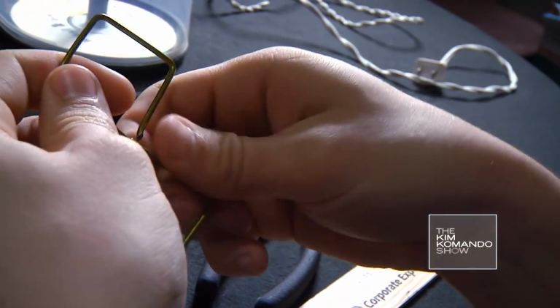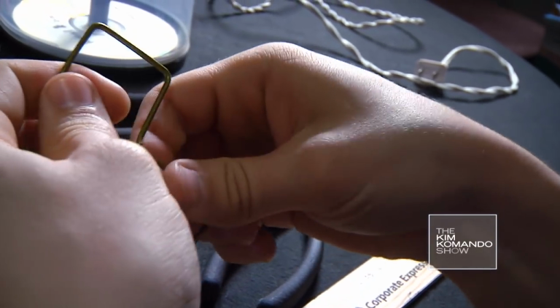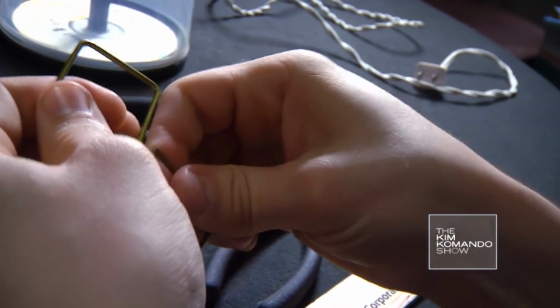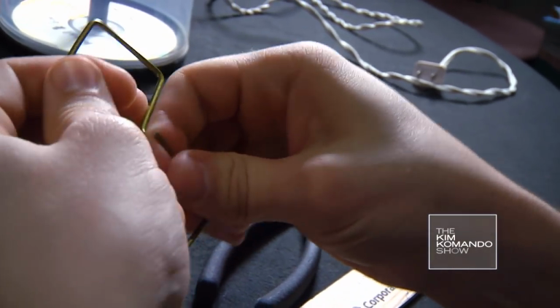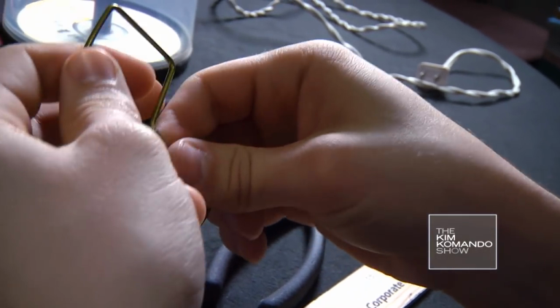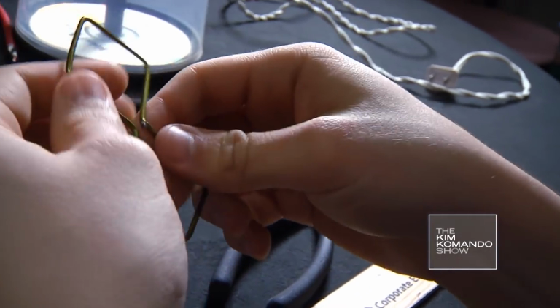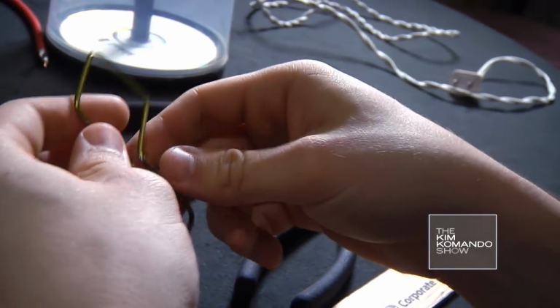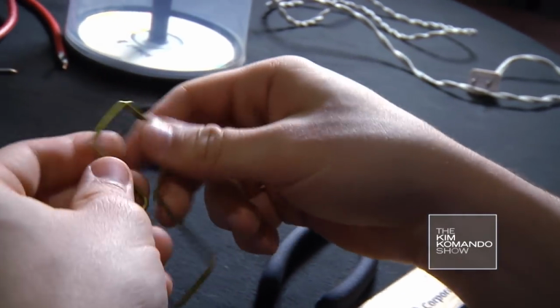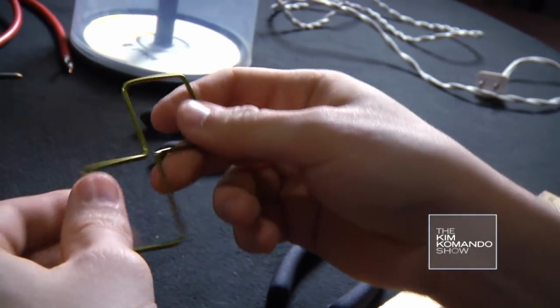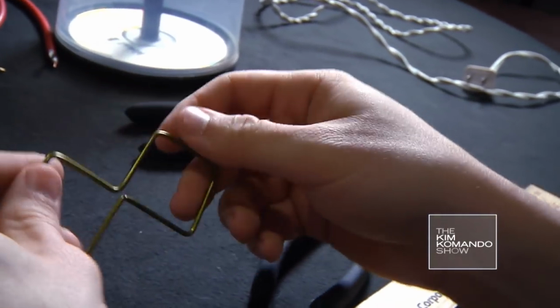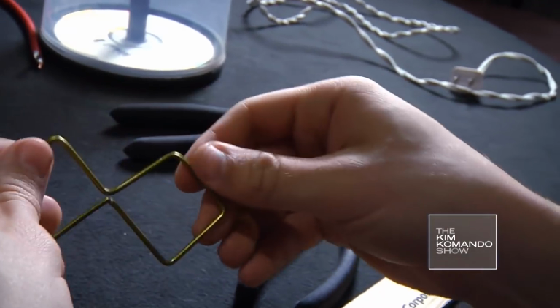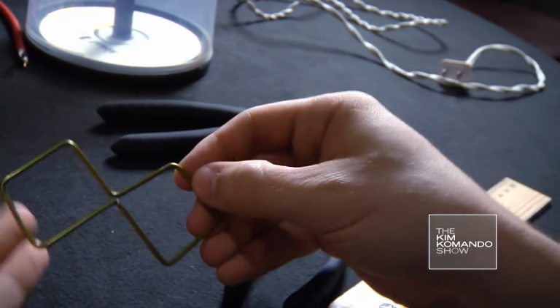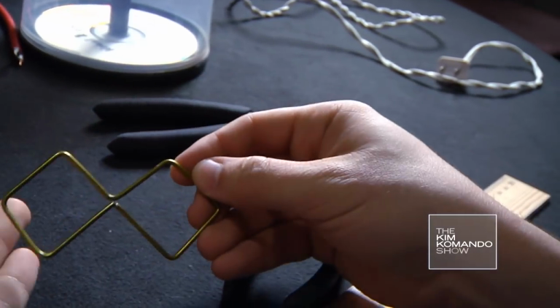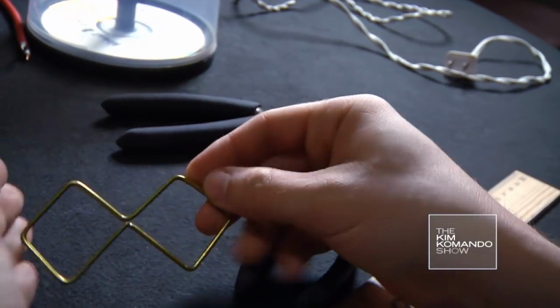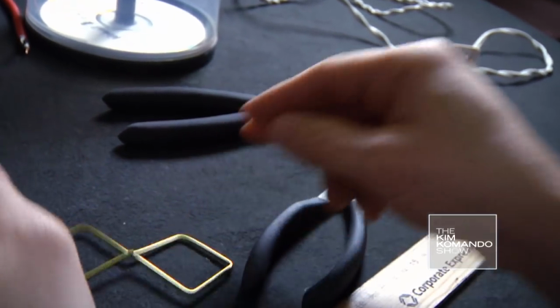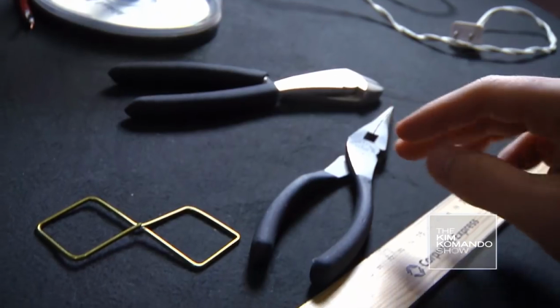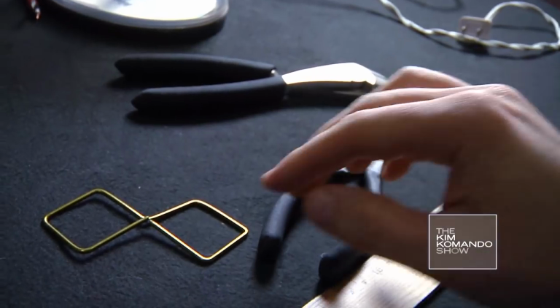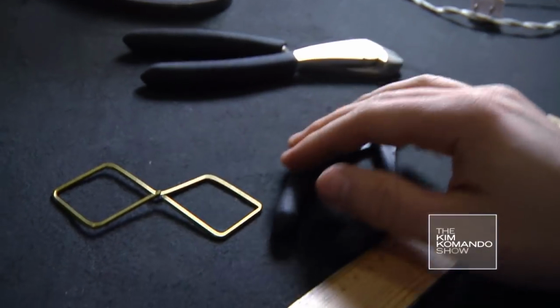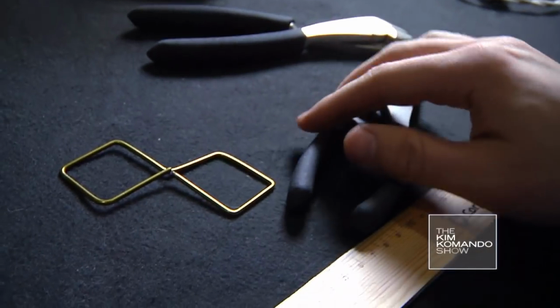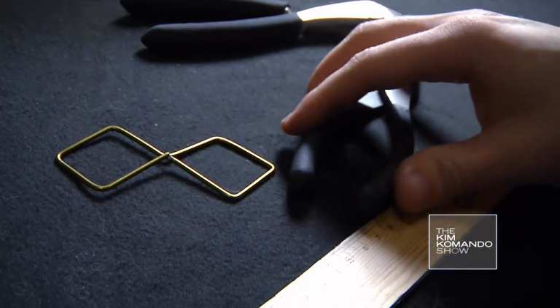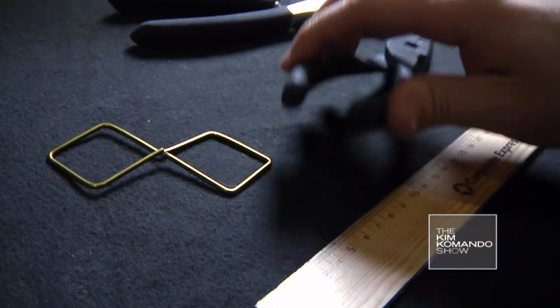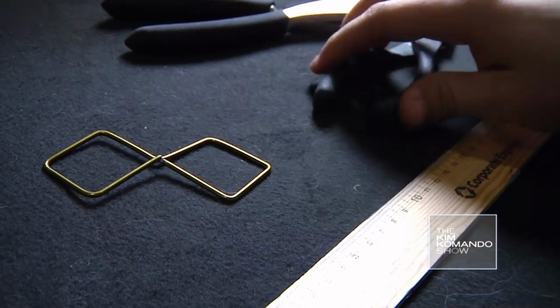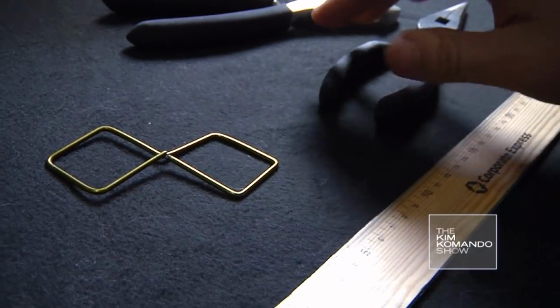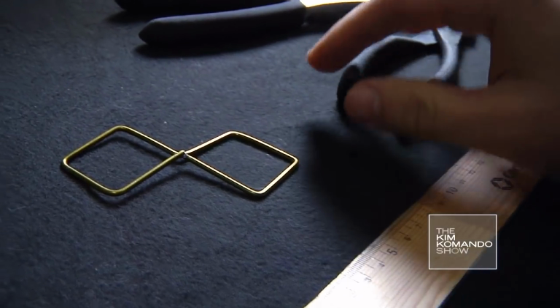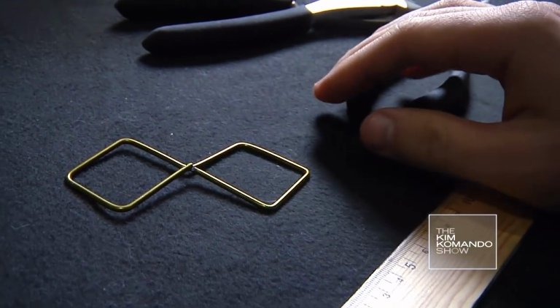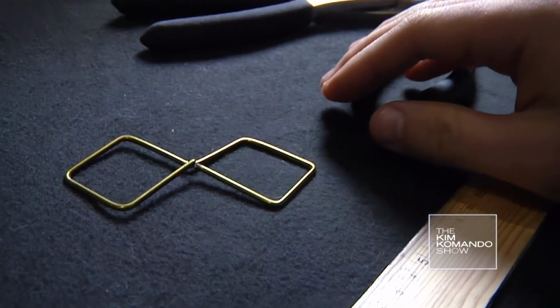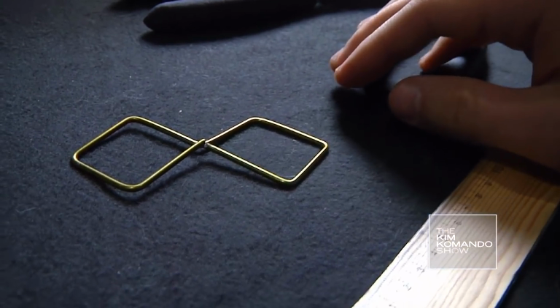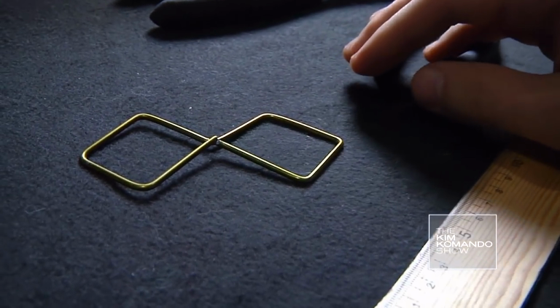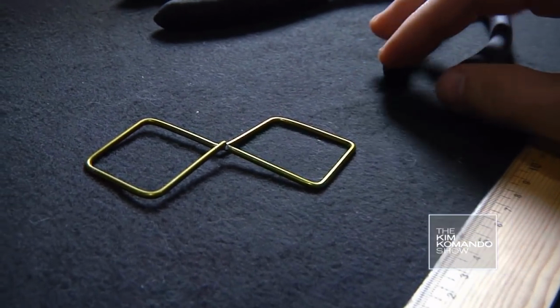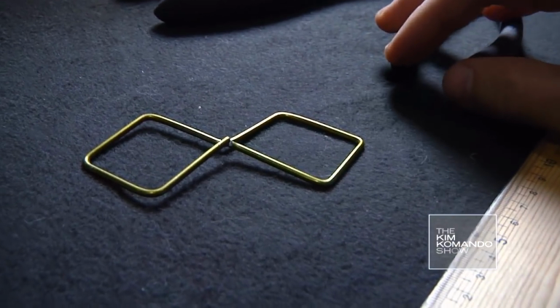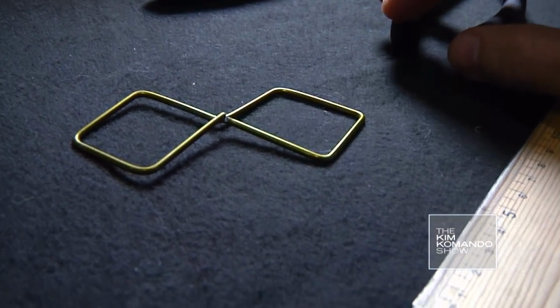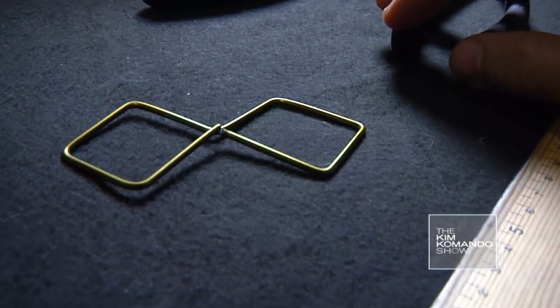It's really important to be precise because each side of the square represents a quarter wavelength of a 2.4 GHz wireless signal.